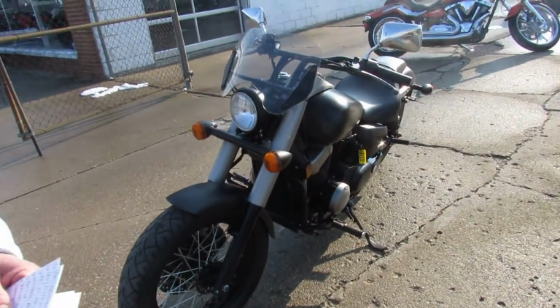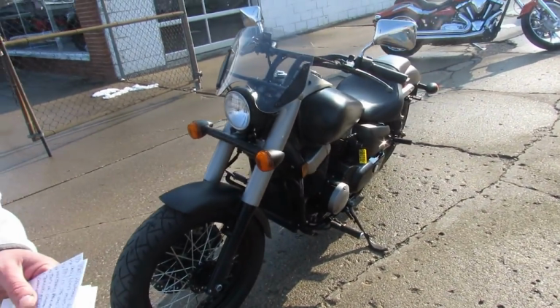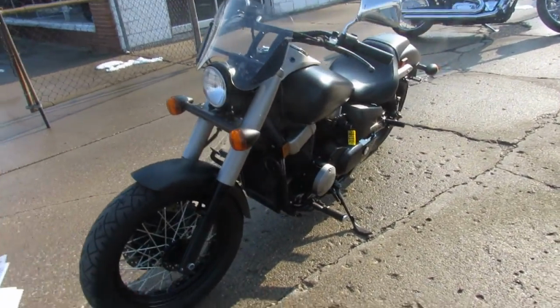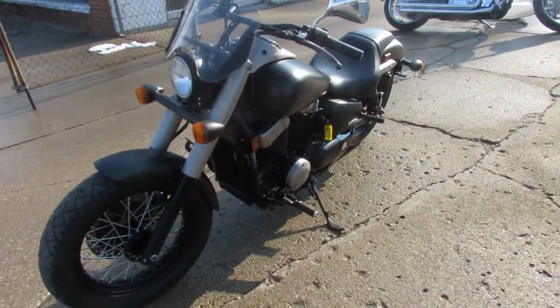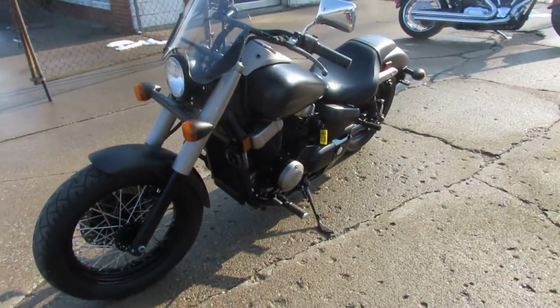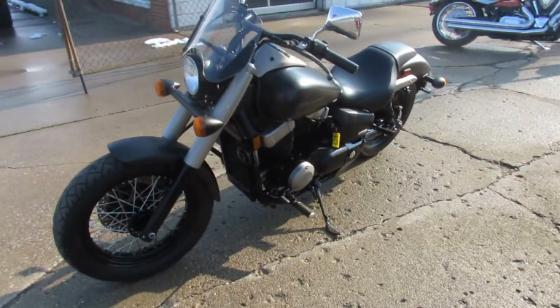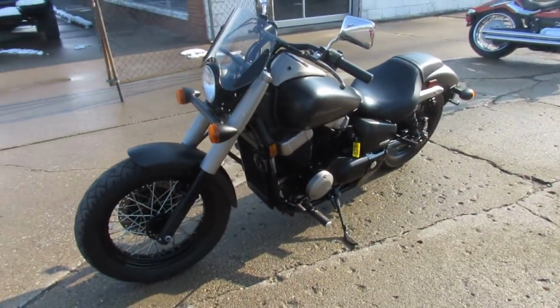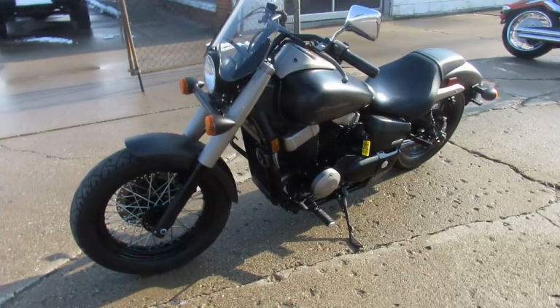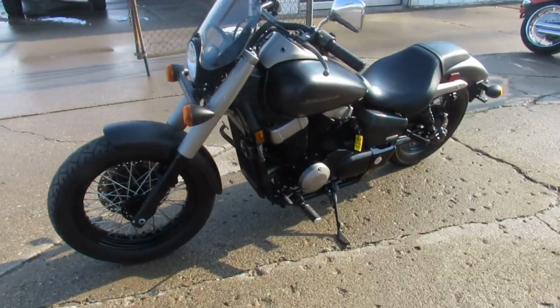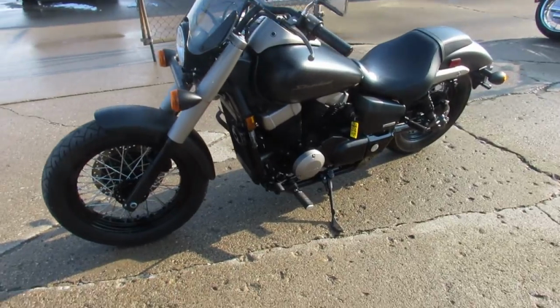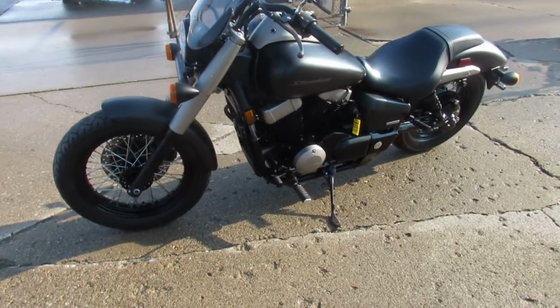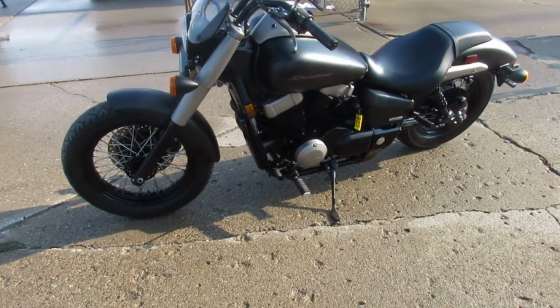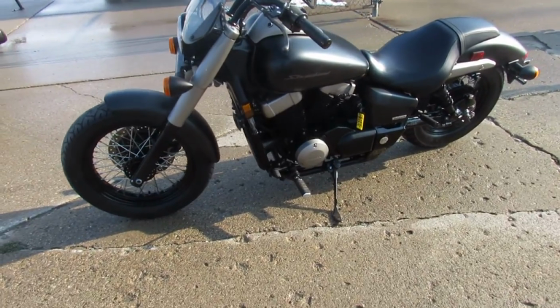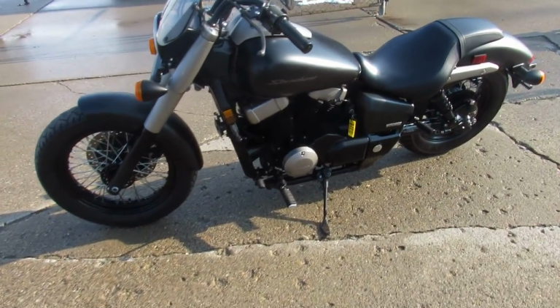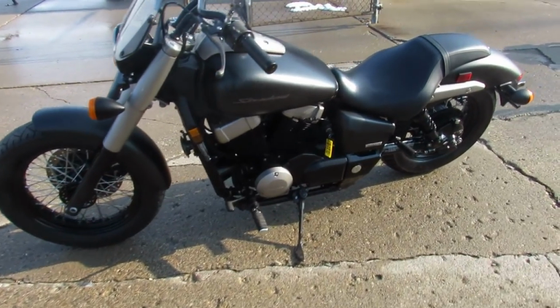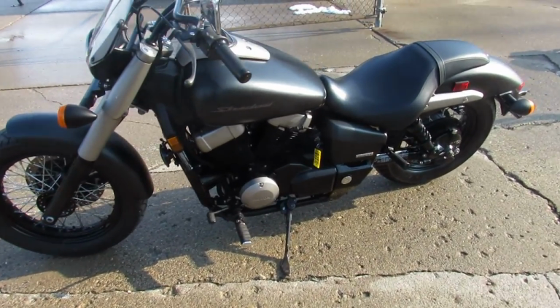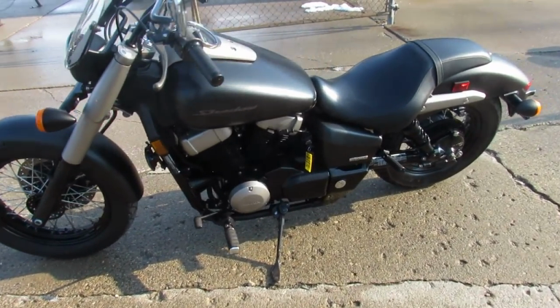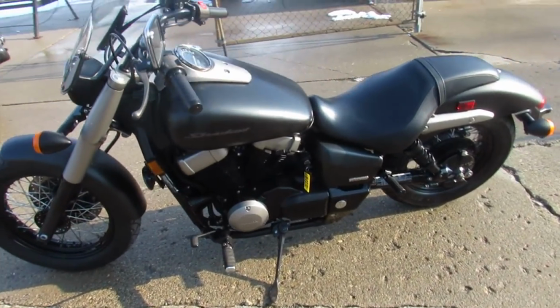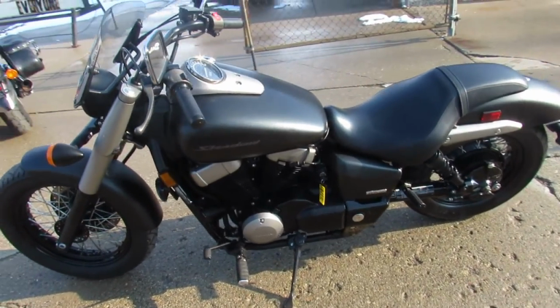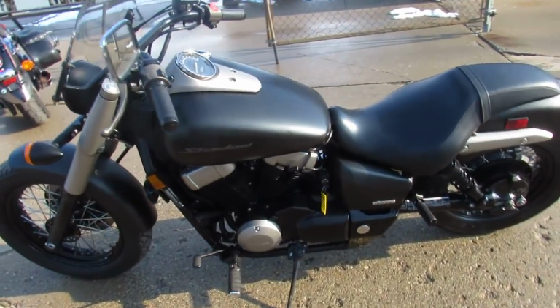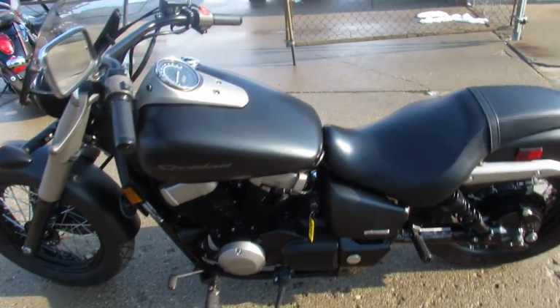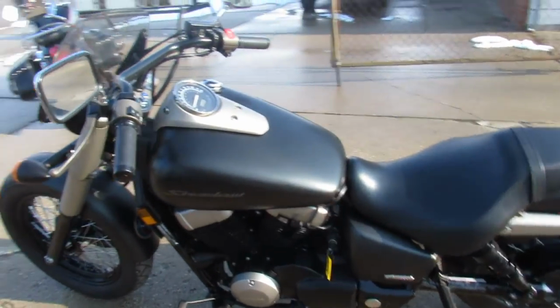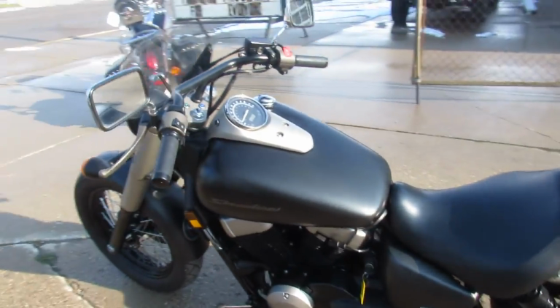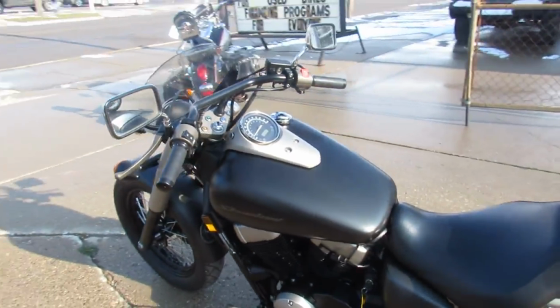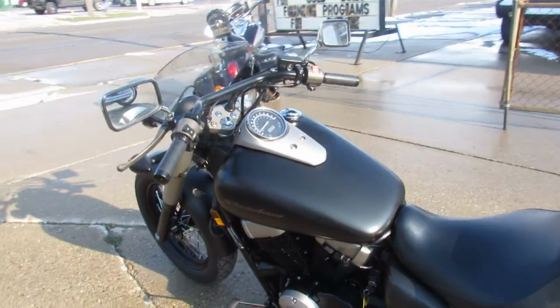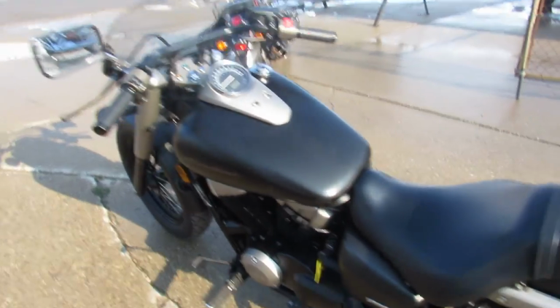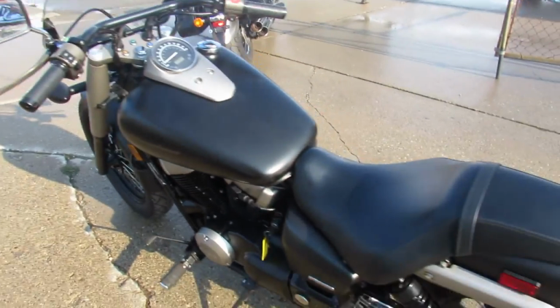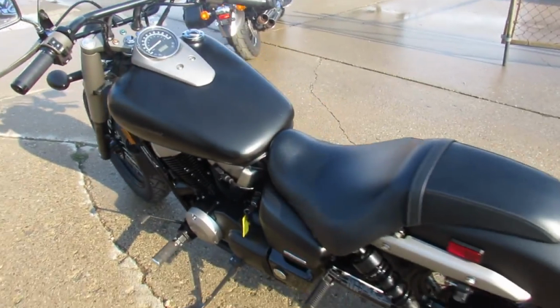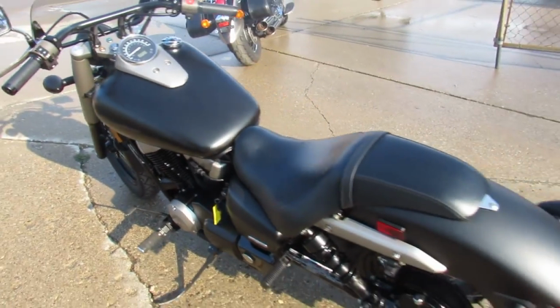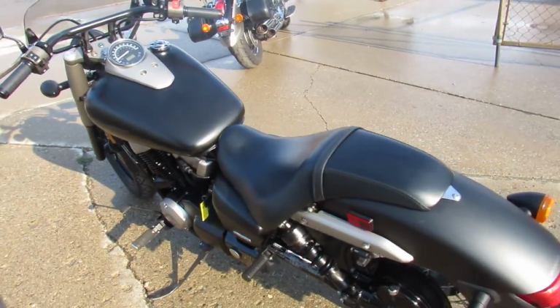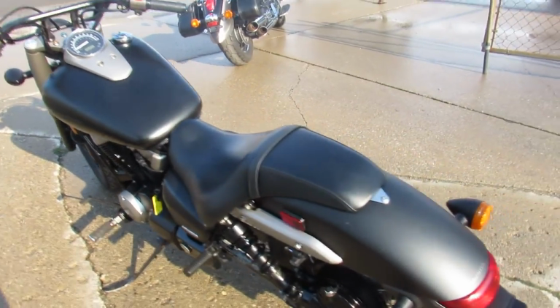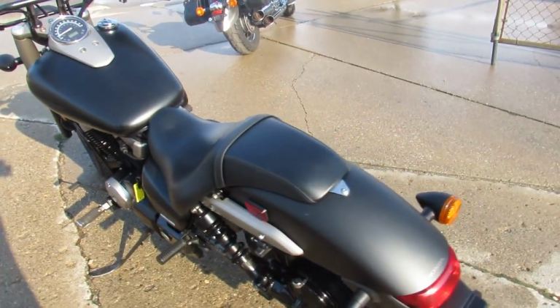This one's a 2013 Honda Shadow Phantom. Comes in matte black — it's a nice clean bike, as you guys can see in the video and pictures. It's all stock, no modifications, unmolested.